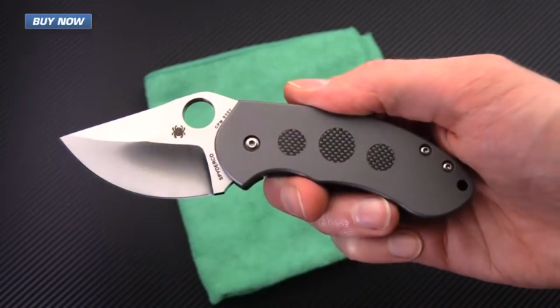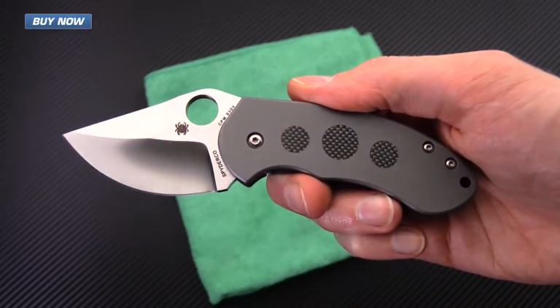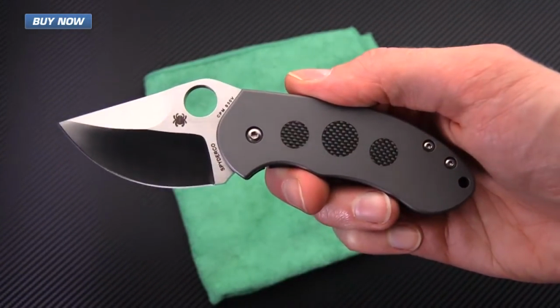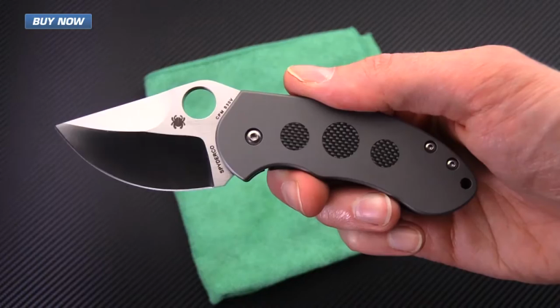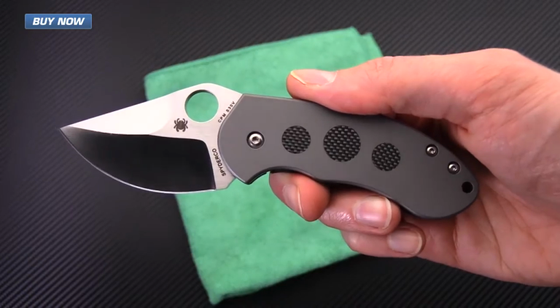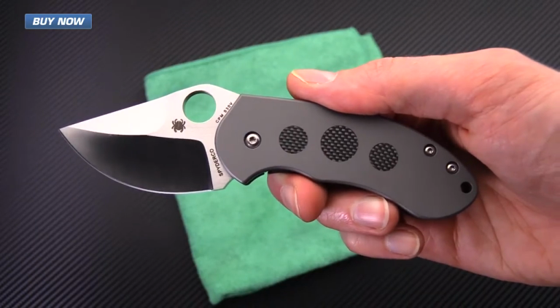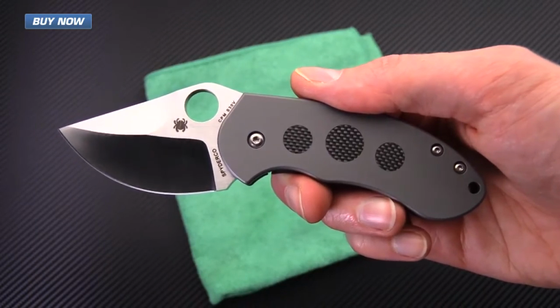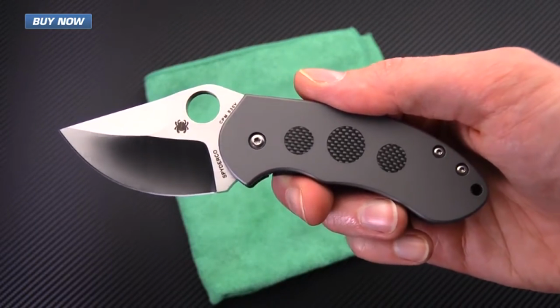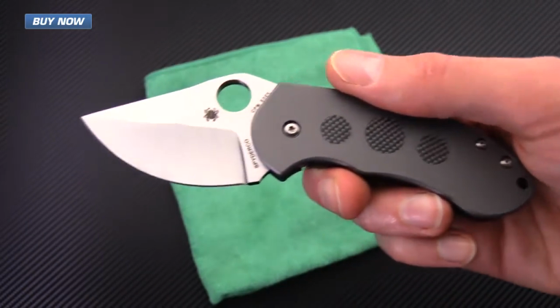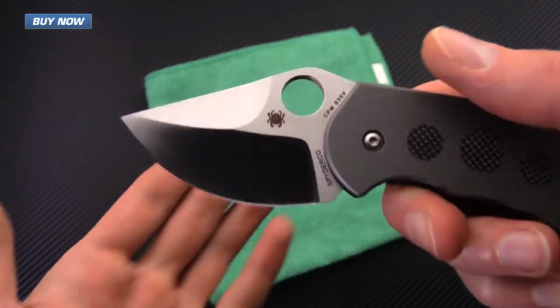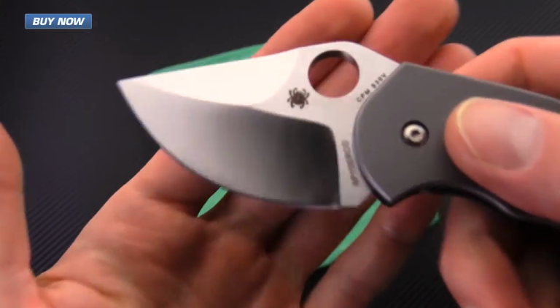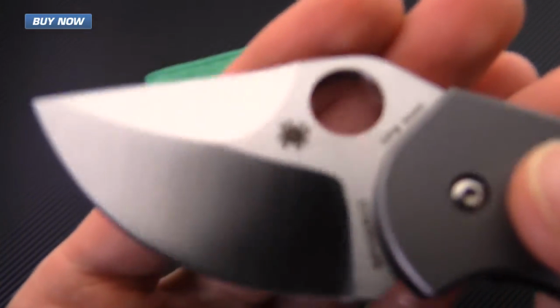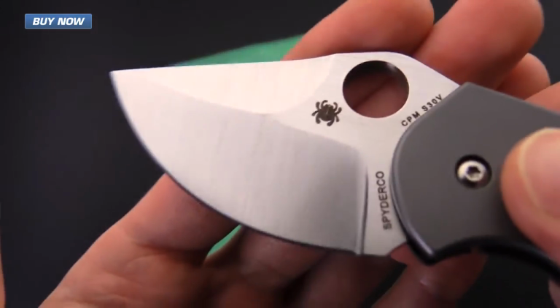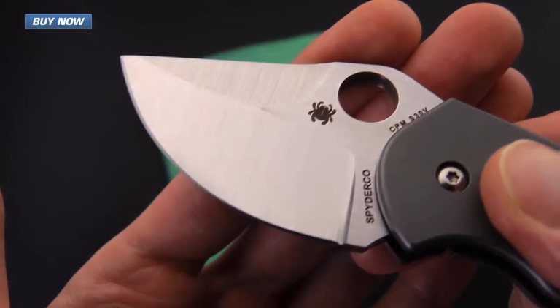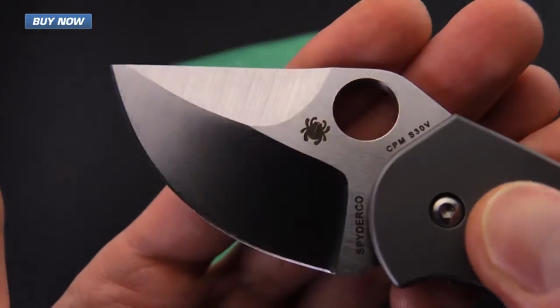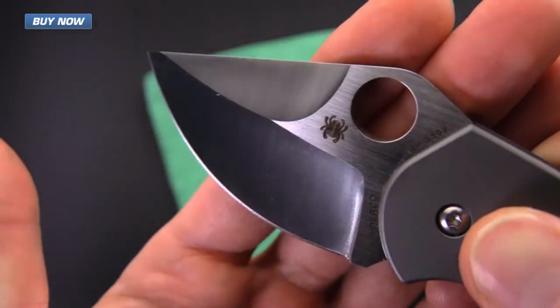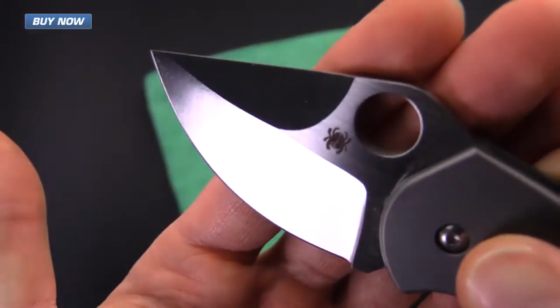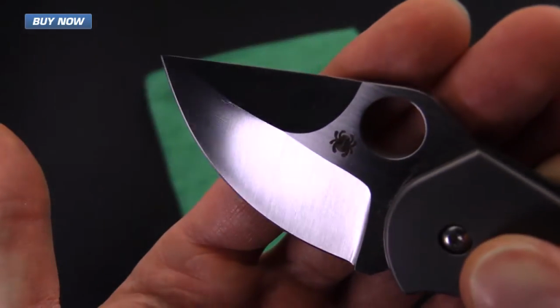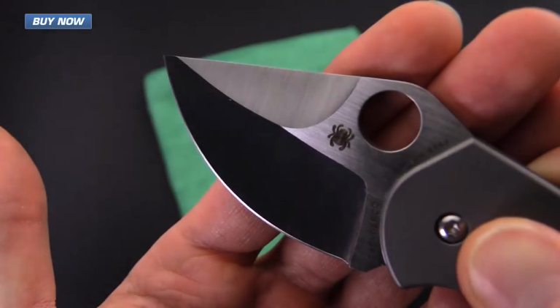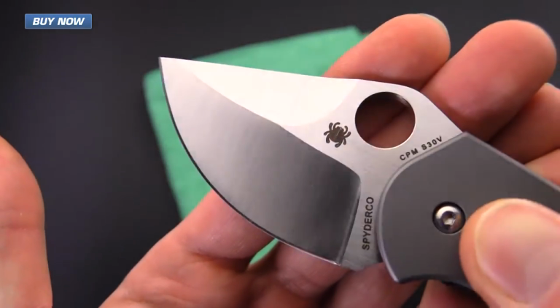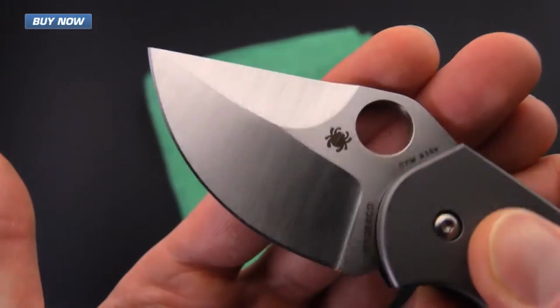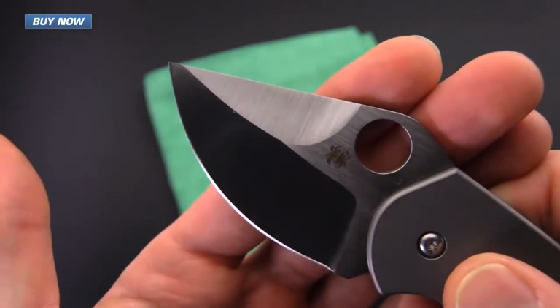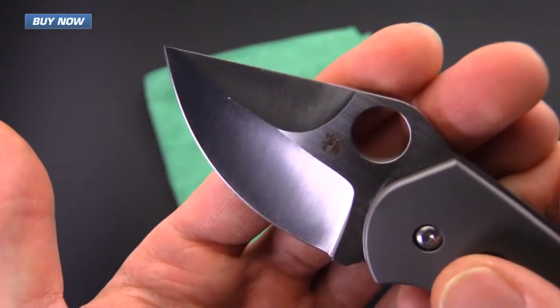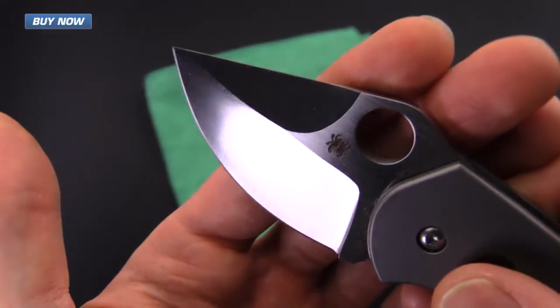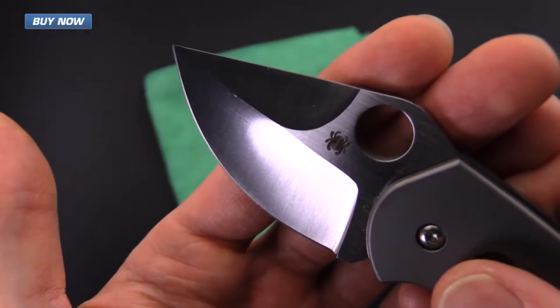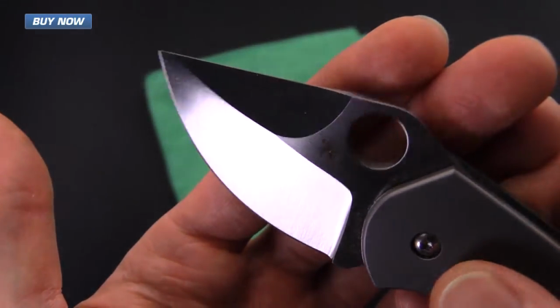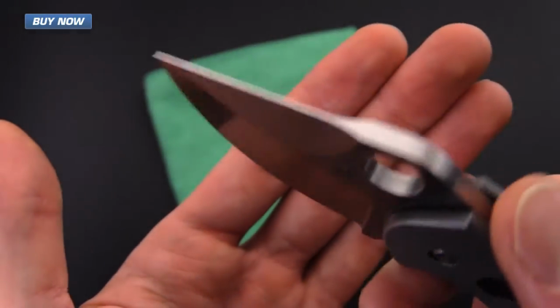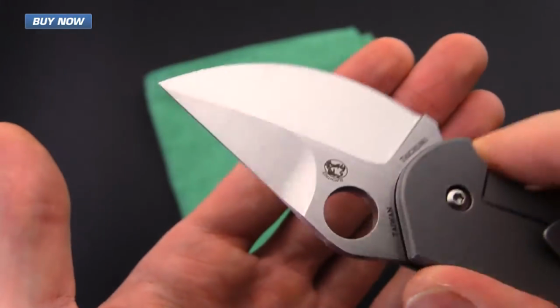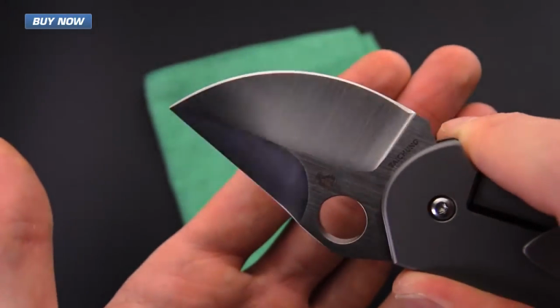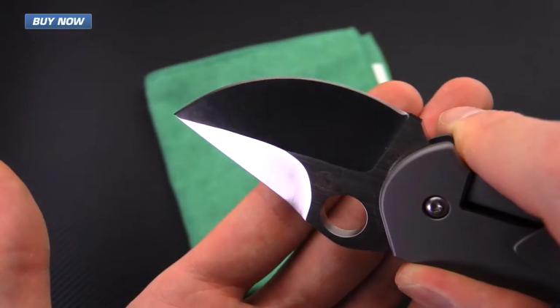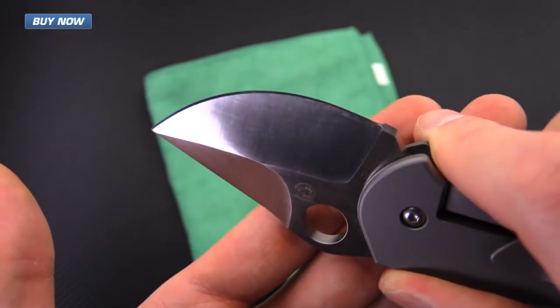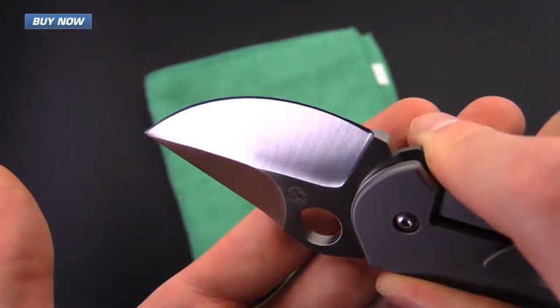We're back with the Chubby here after about 15 to 20 minutes. You can see that the oil is mostly dry — still a little bit on there — but this one is ready to go.